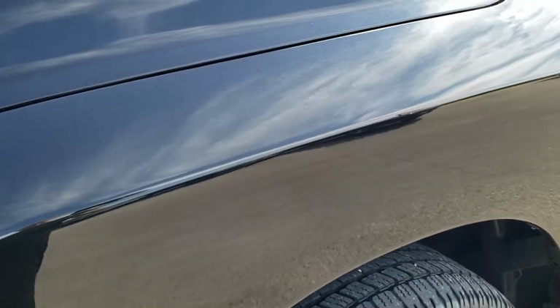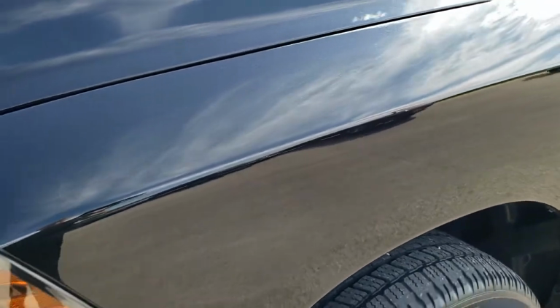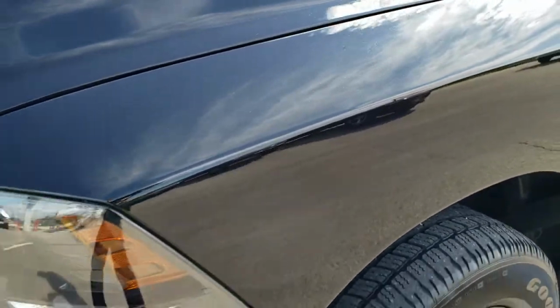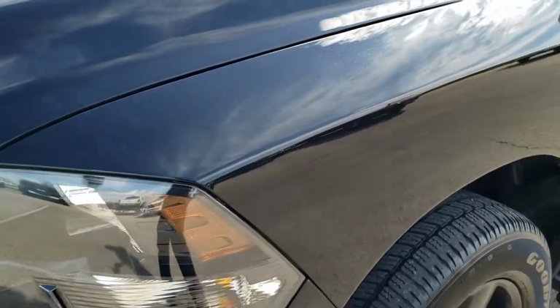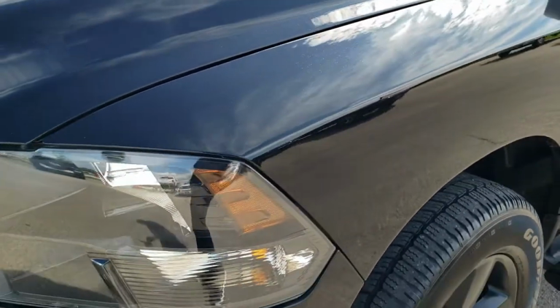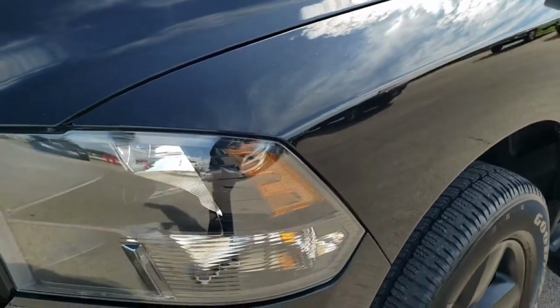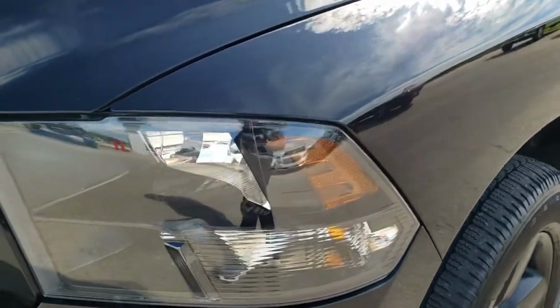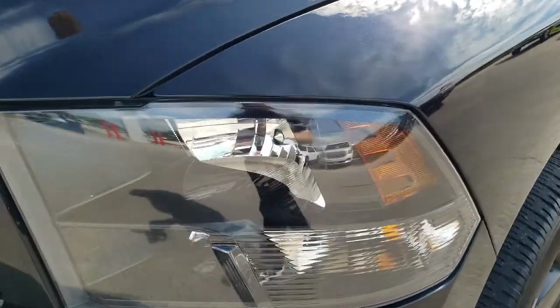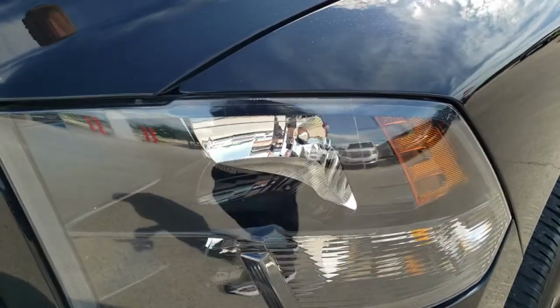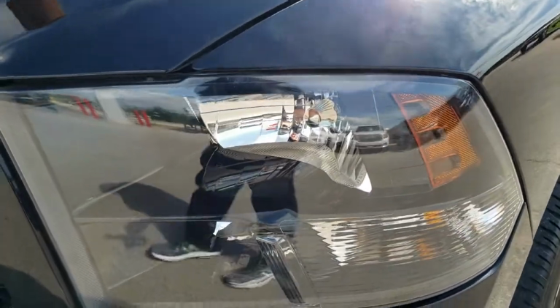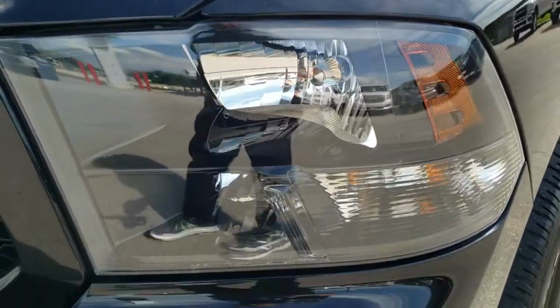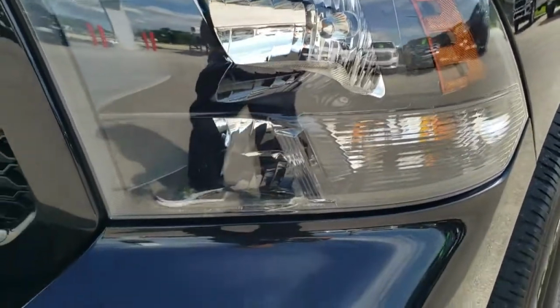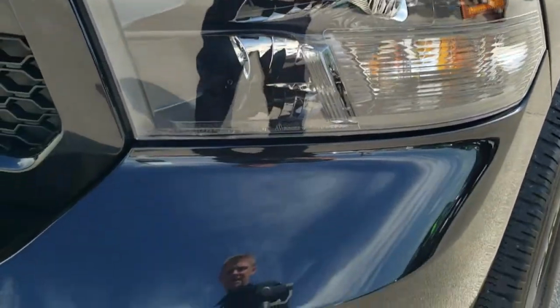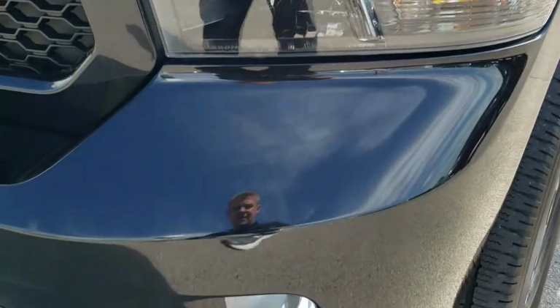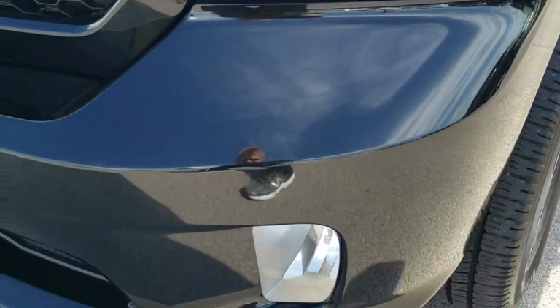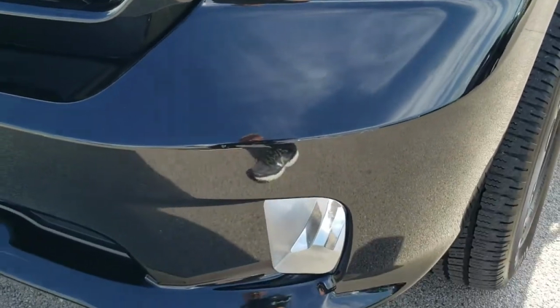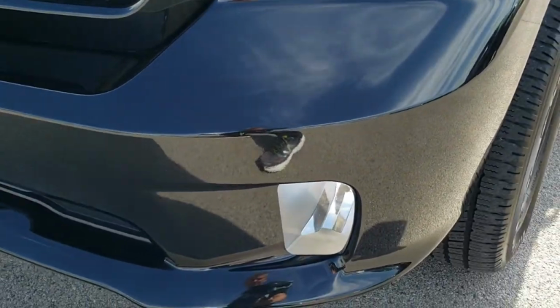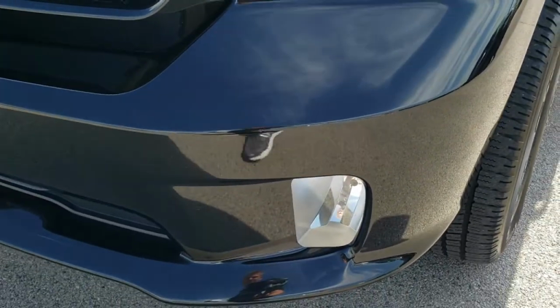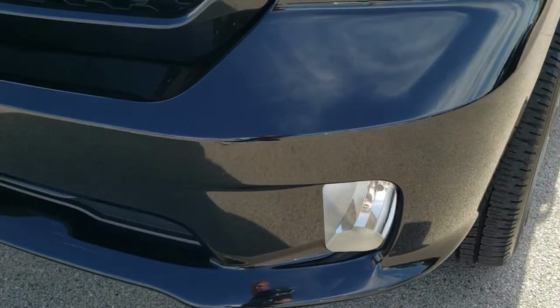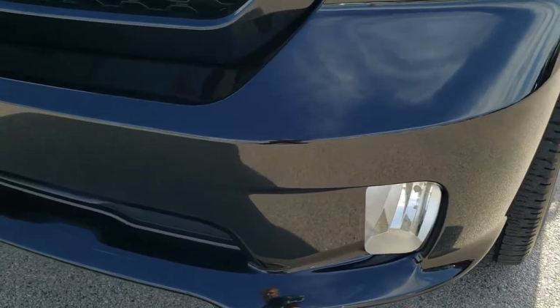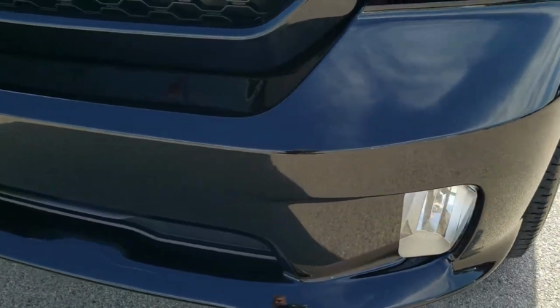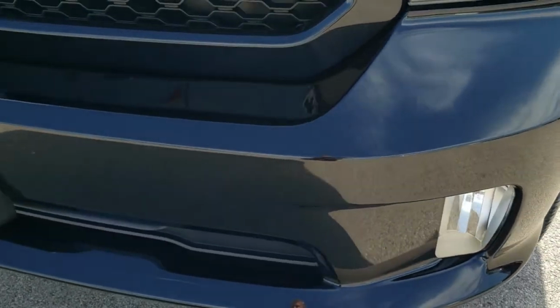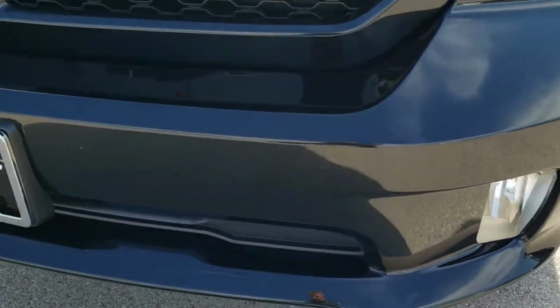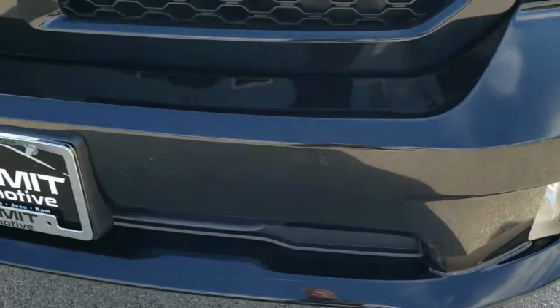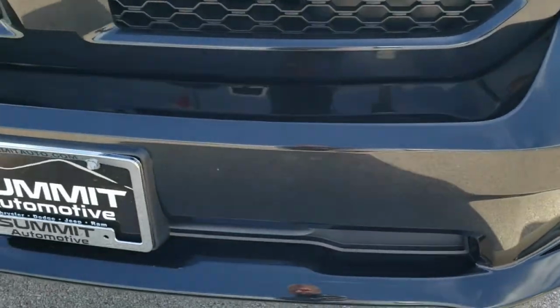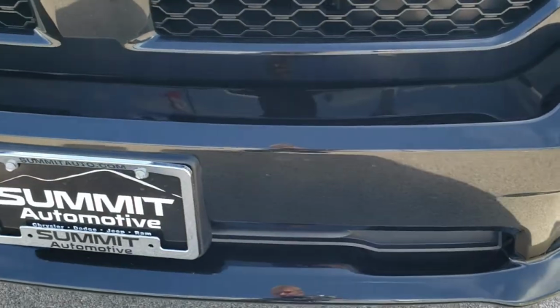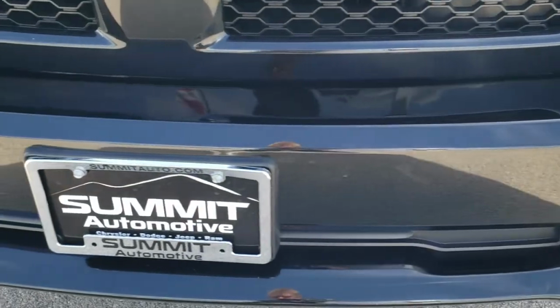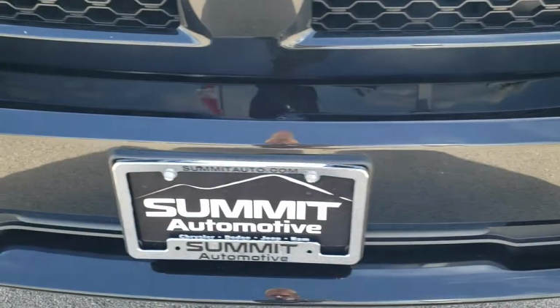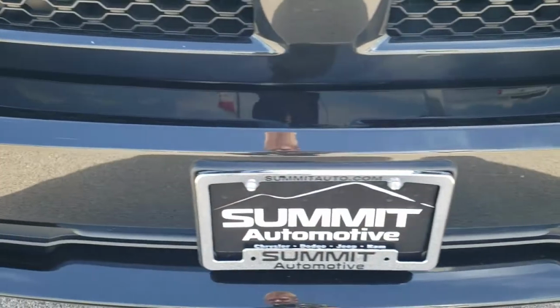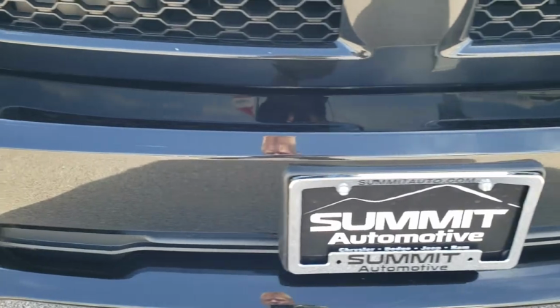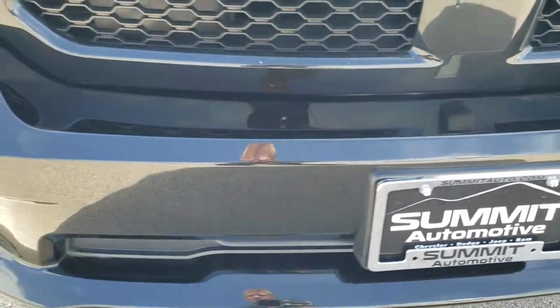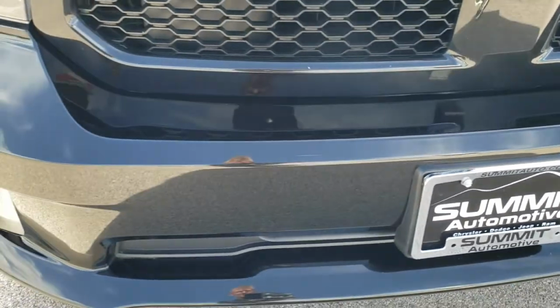Didn't see any dents or dings on the front fender. Has the blacked out headlight bezels, the painted bumpers, the factory fog lights — of course all part of that Express package.